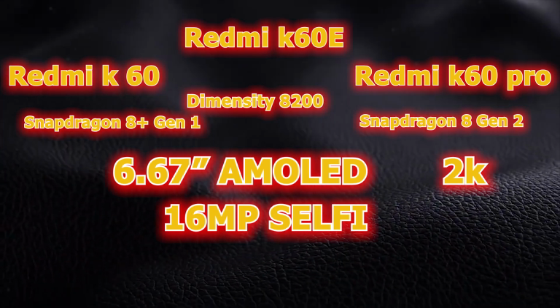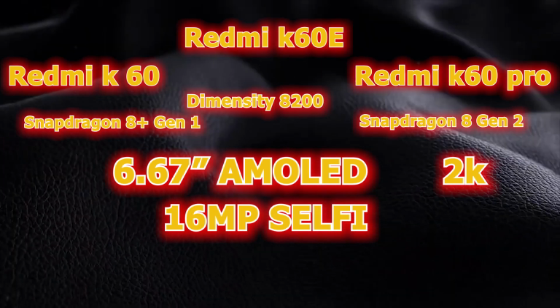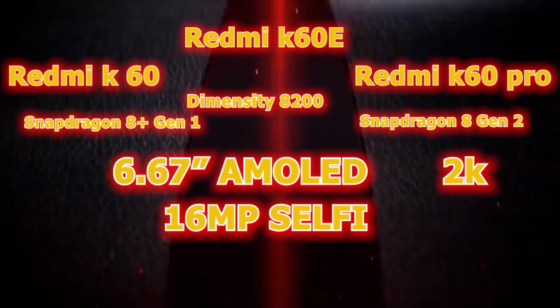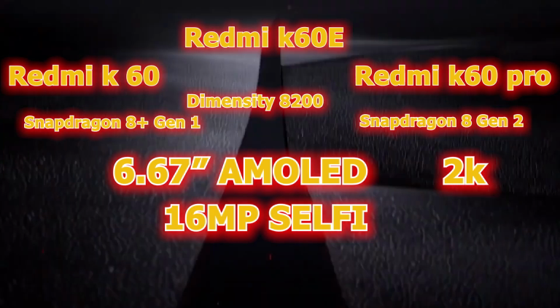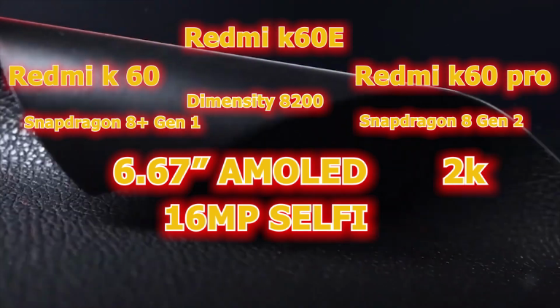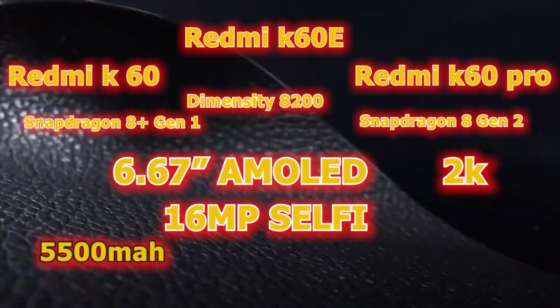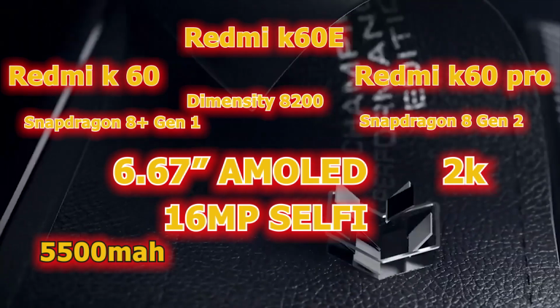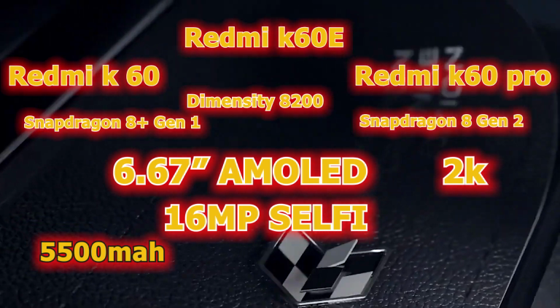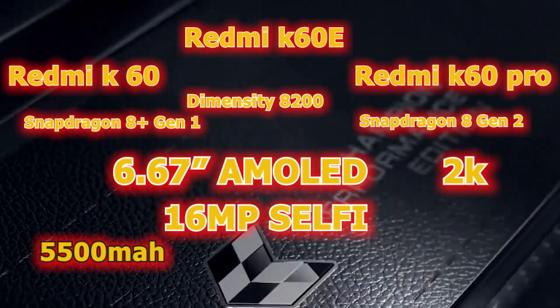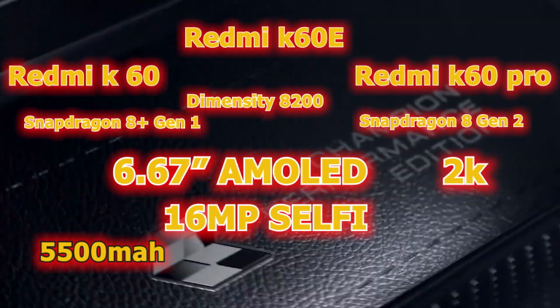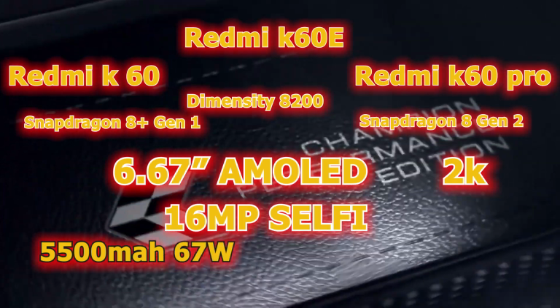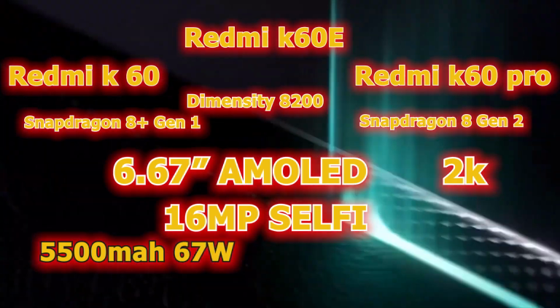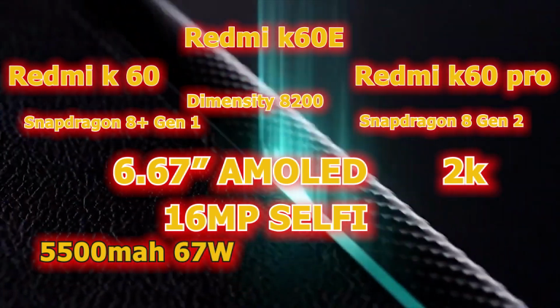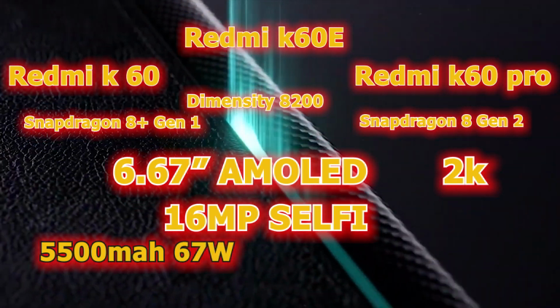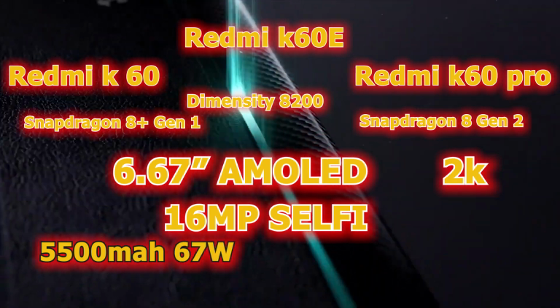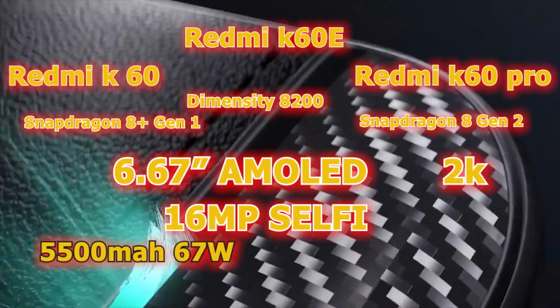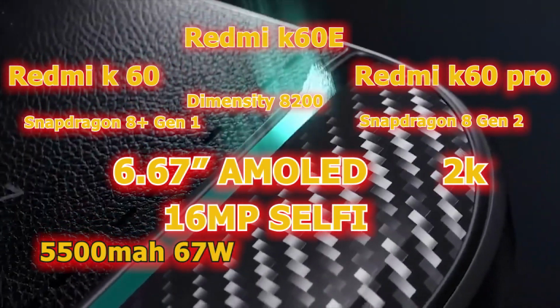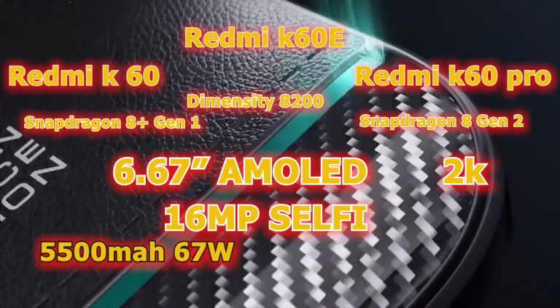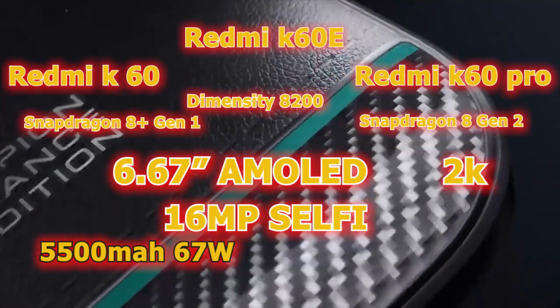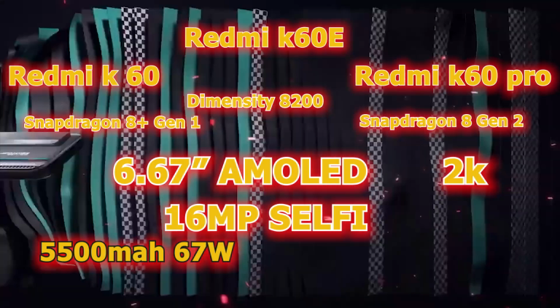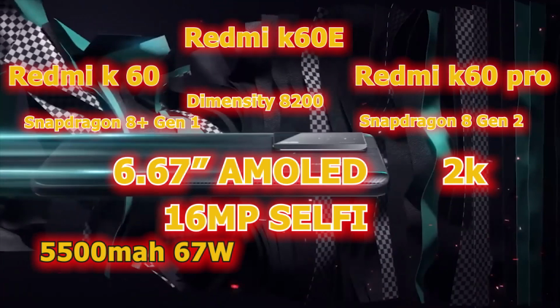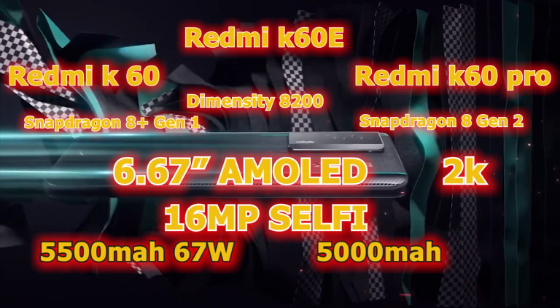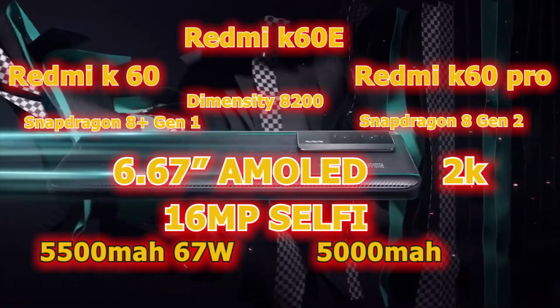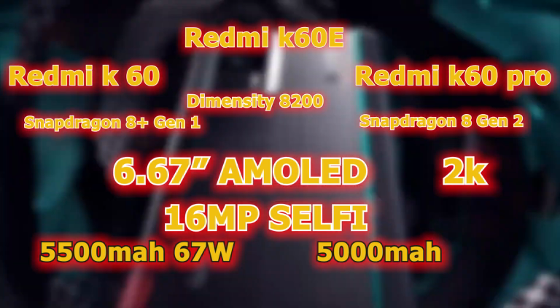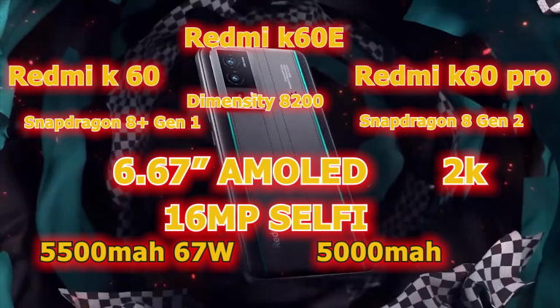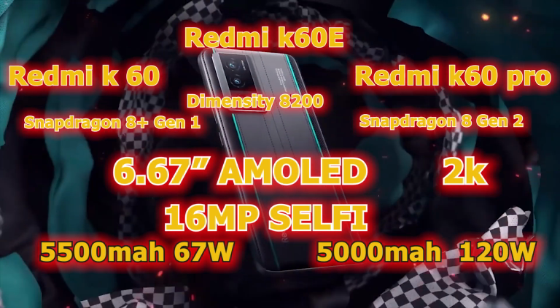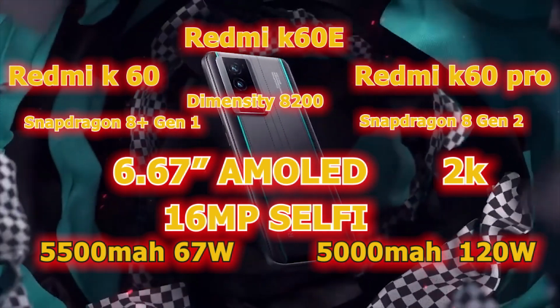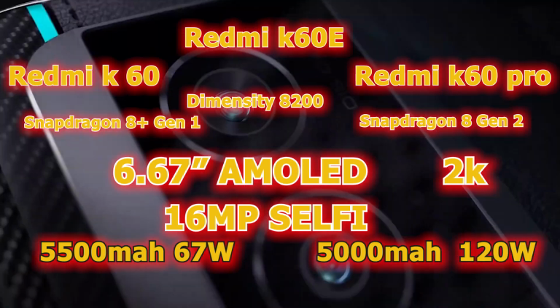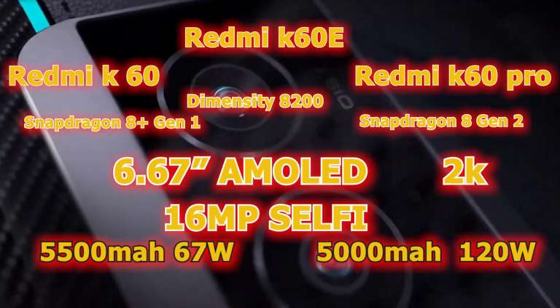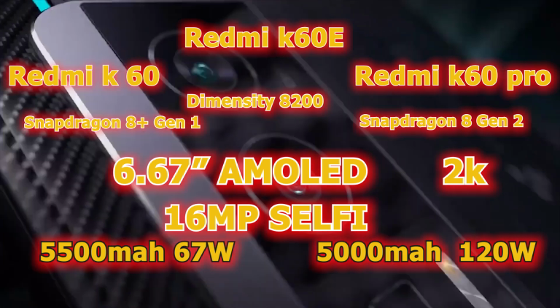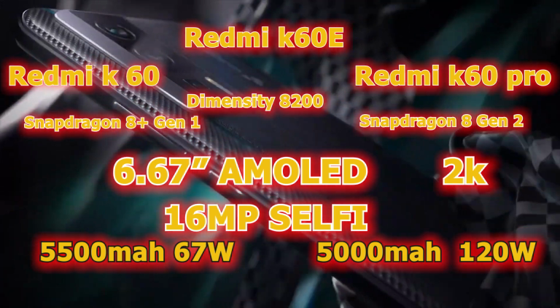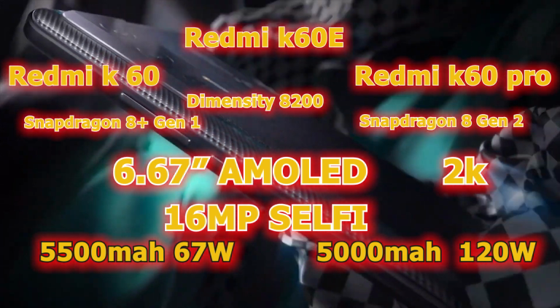The Redmi K60 and K60e come with a 5500 mAh battery supporting 67W fast charging, while the Redmi K60 Pro has a 5000 mAh battery supporting 120W fast charging.